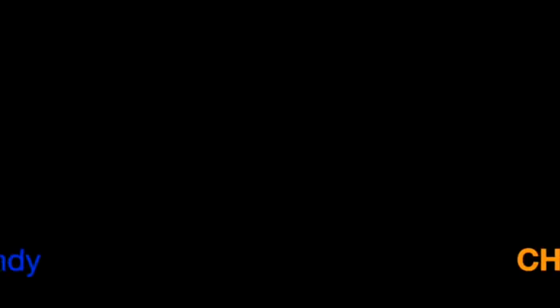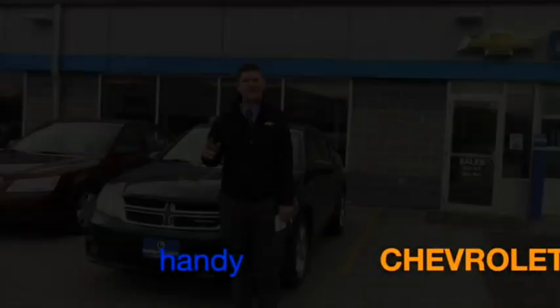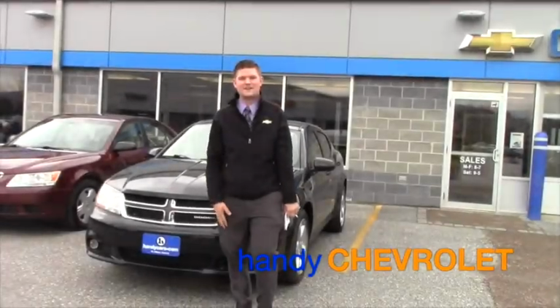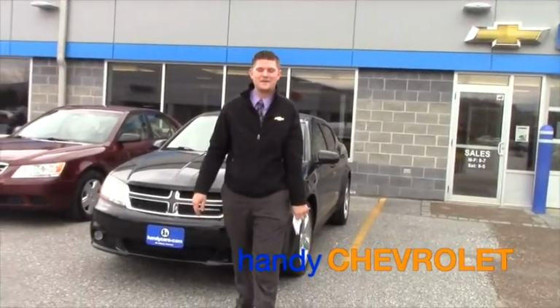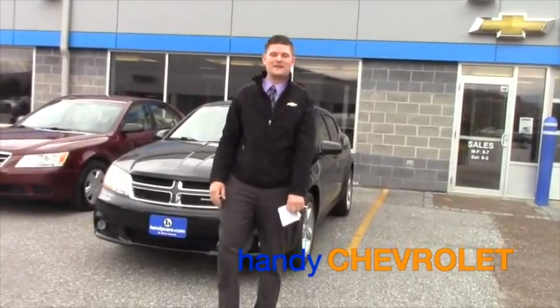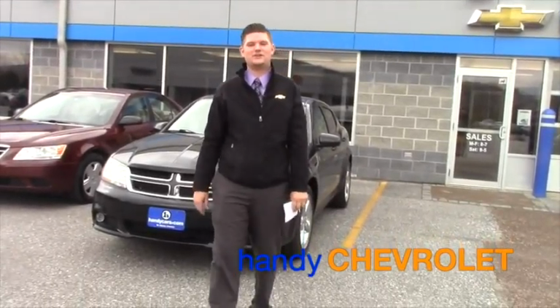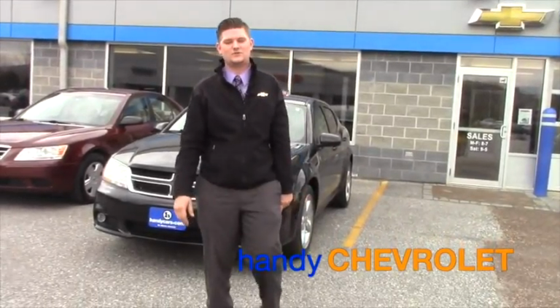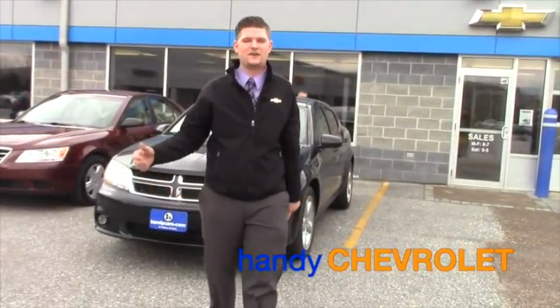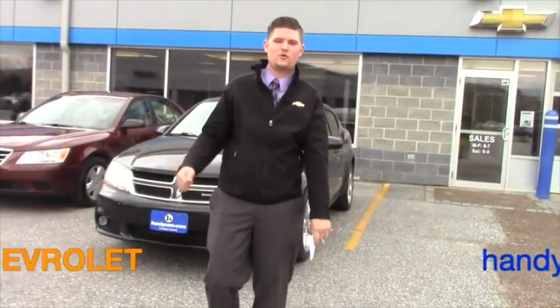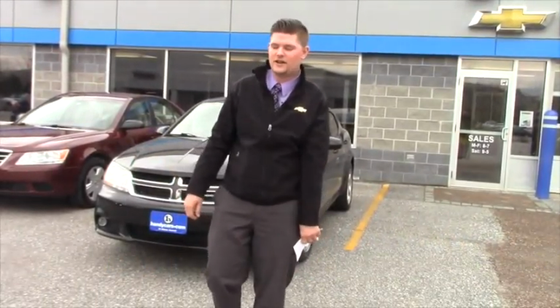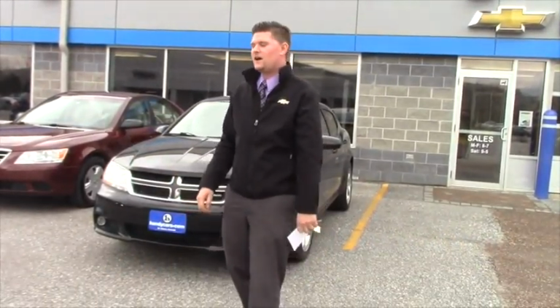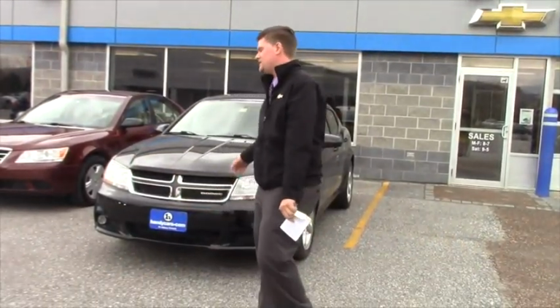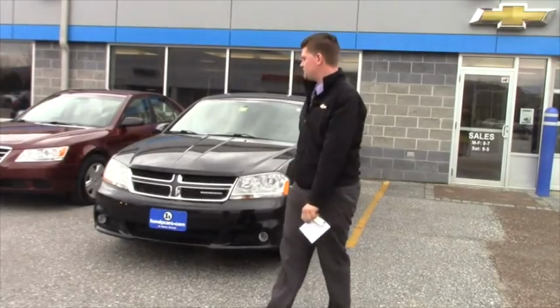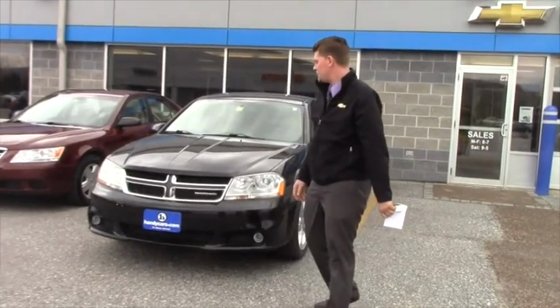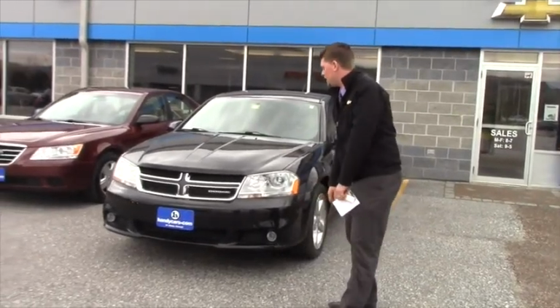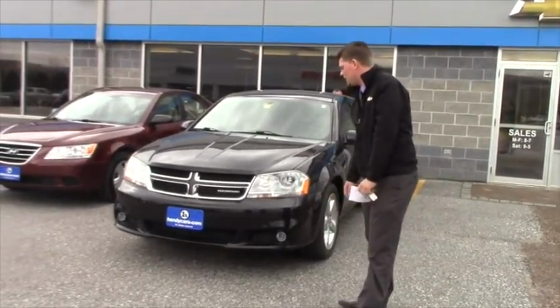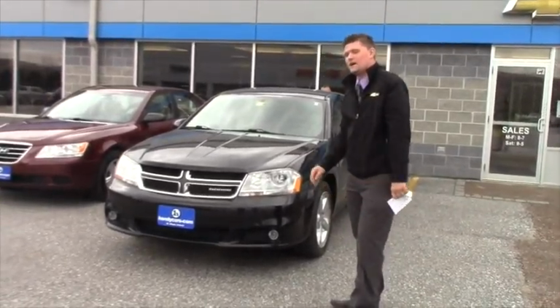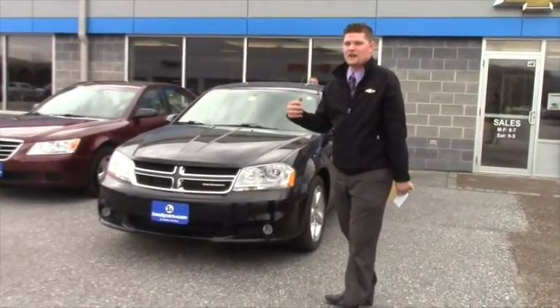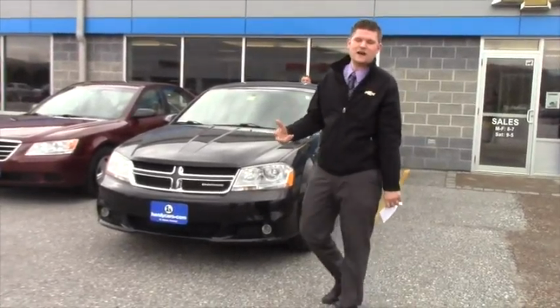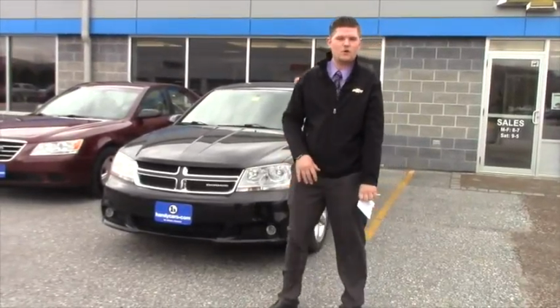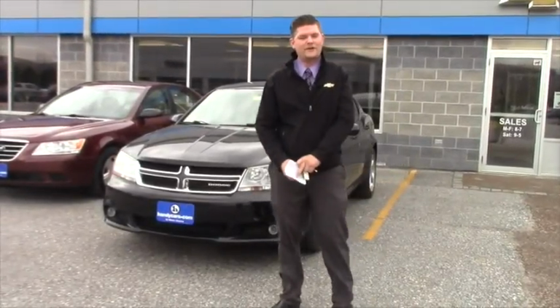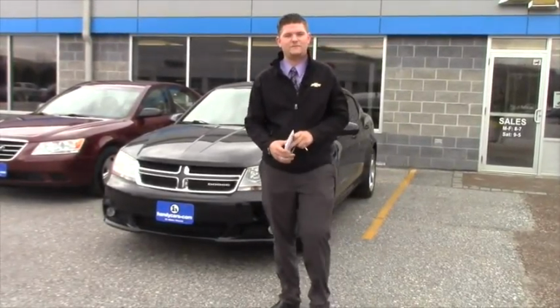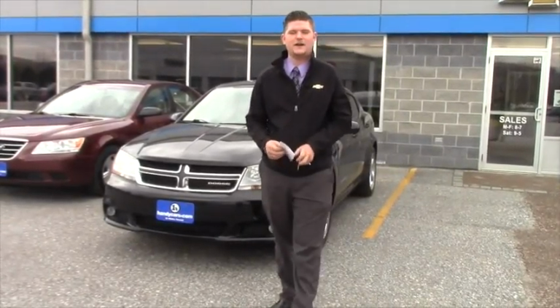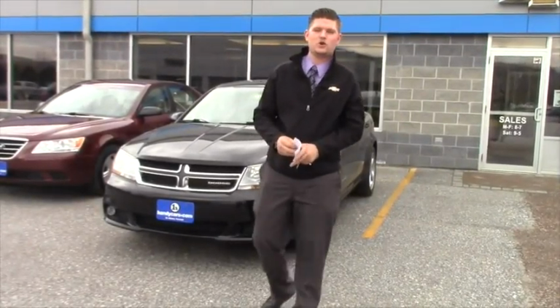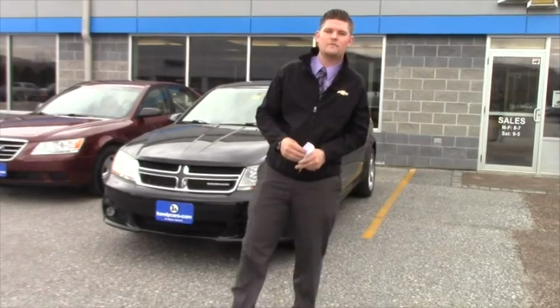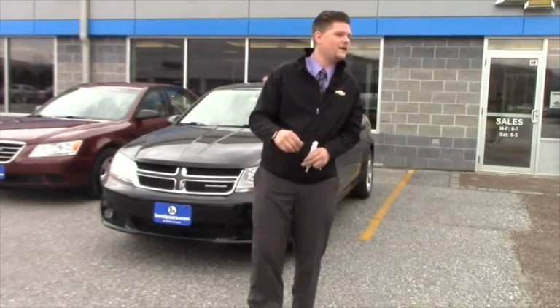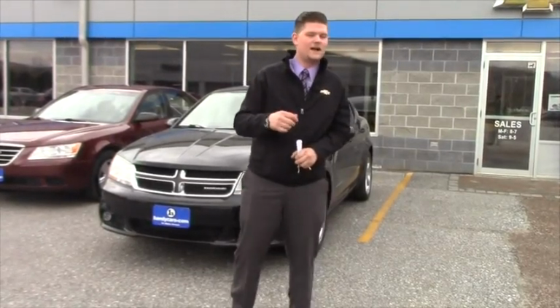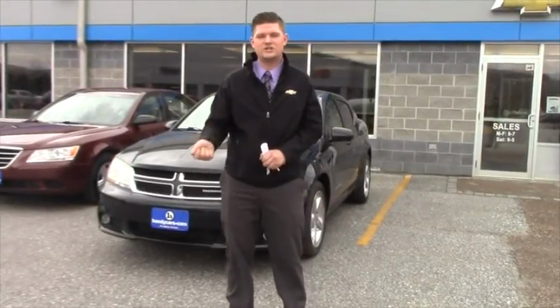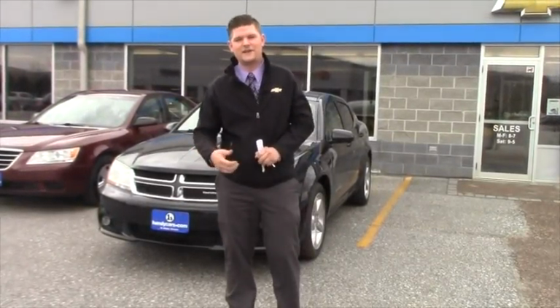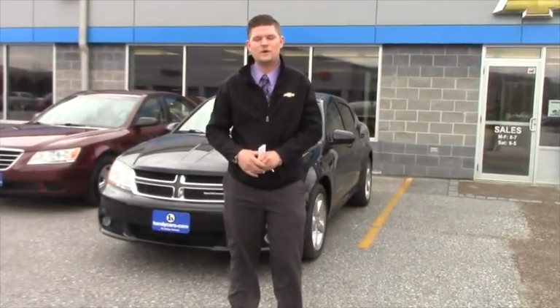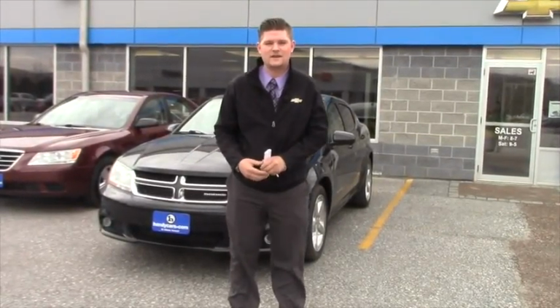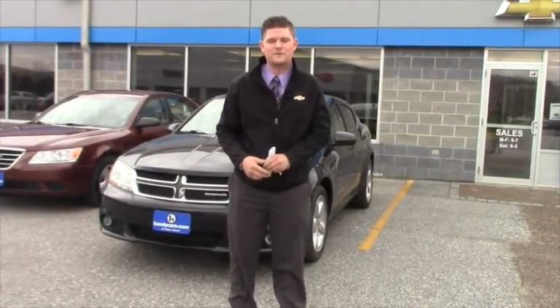Hey Miranda, this is Matt from Handy Chevrolet. I just want to thank you for inquiring on this Dodge Avenger that we got here. I'd love to talk to you more about it and invite you down to the showroom. We're just off exit 20 in St. Albans, Vermont.